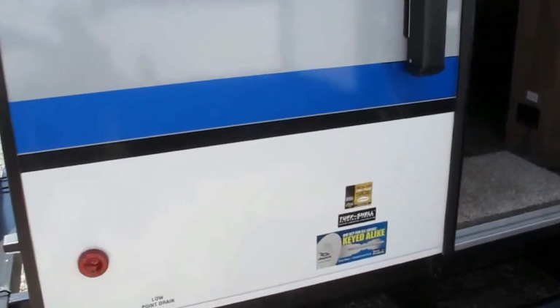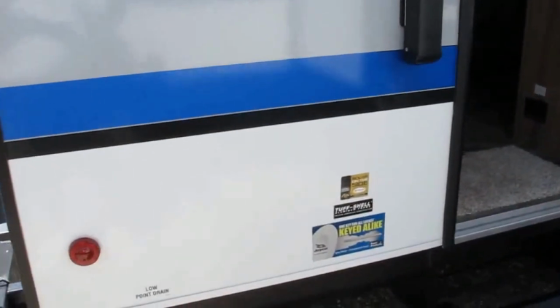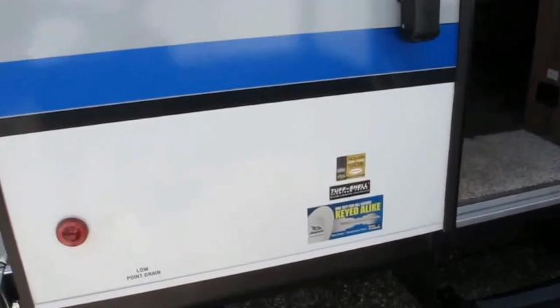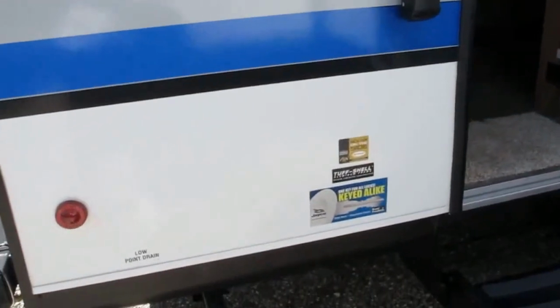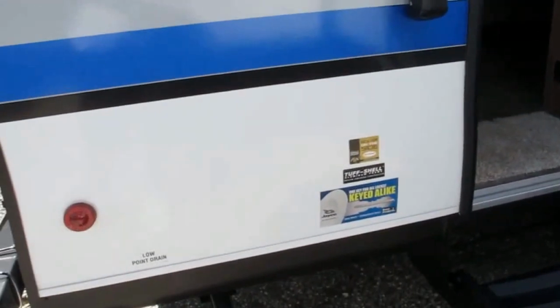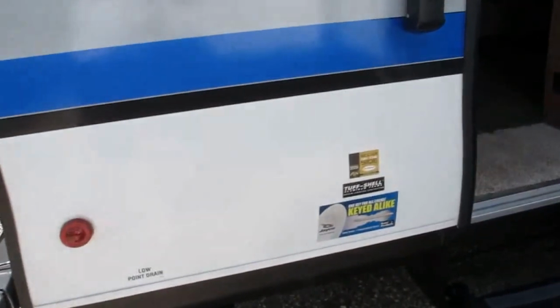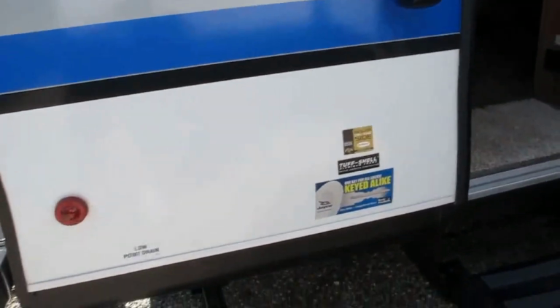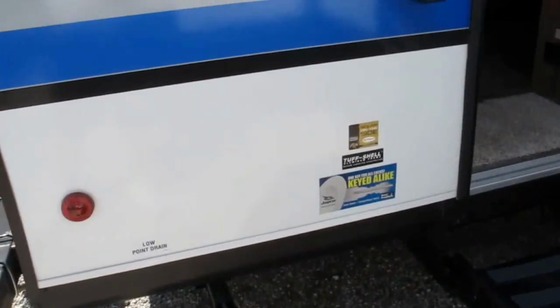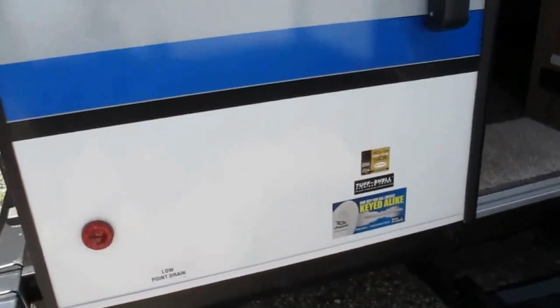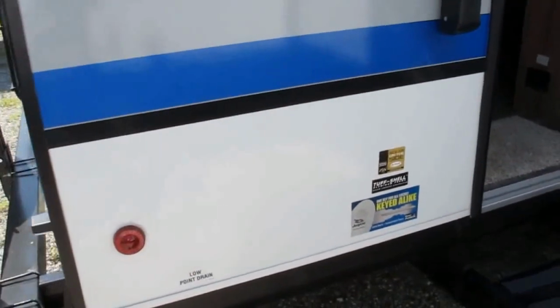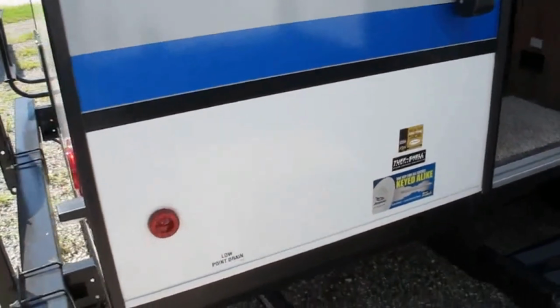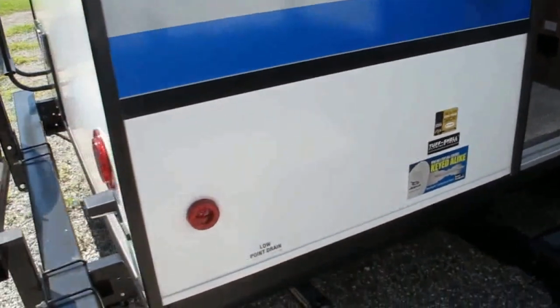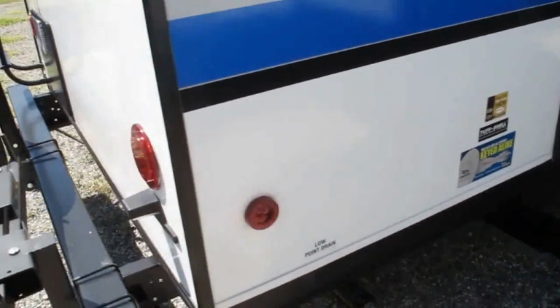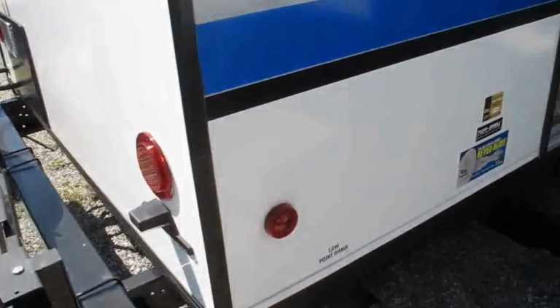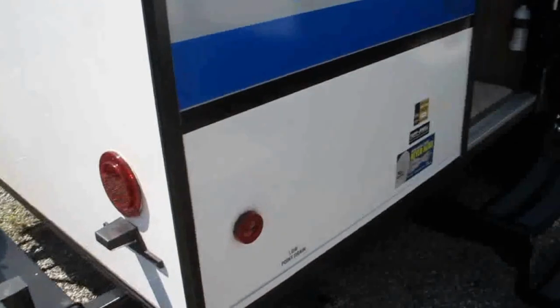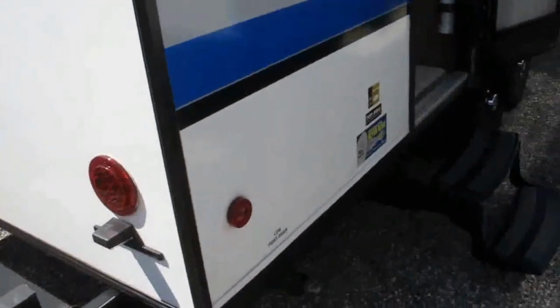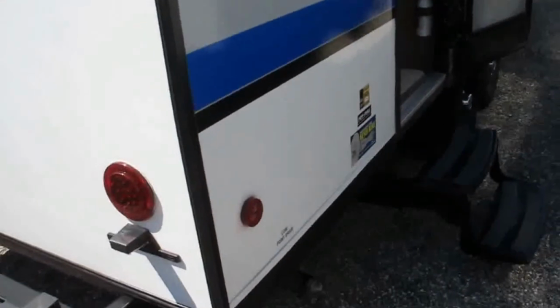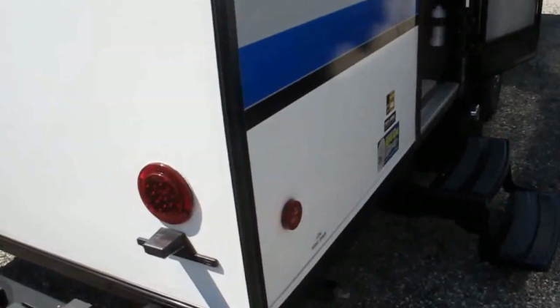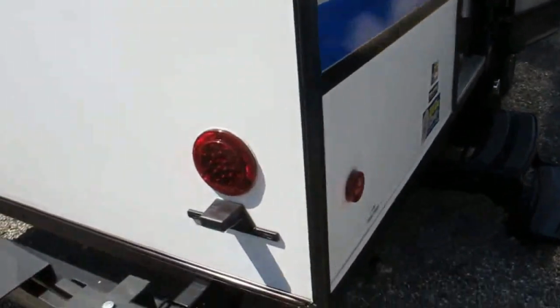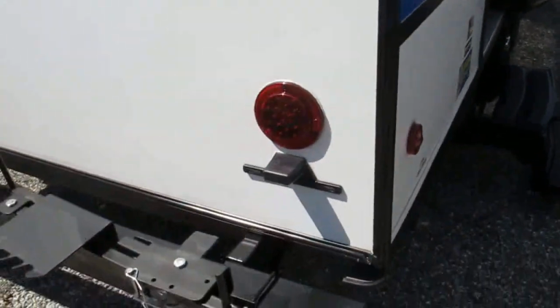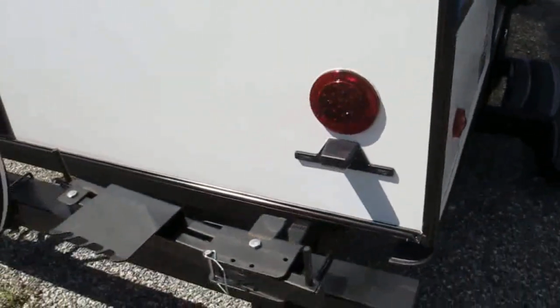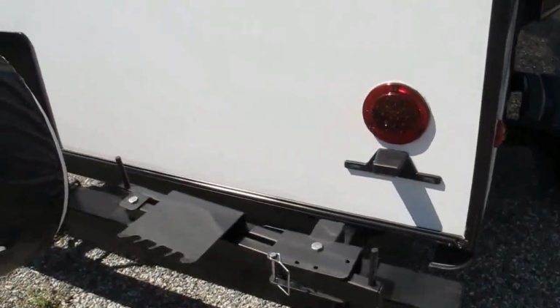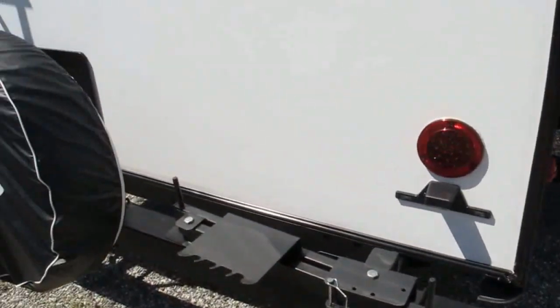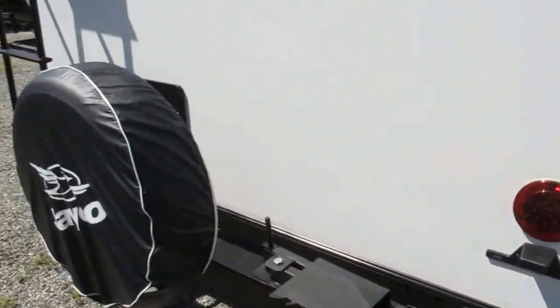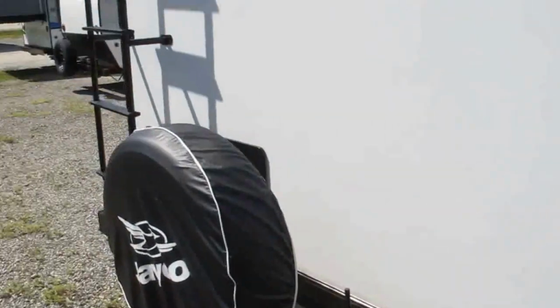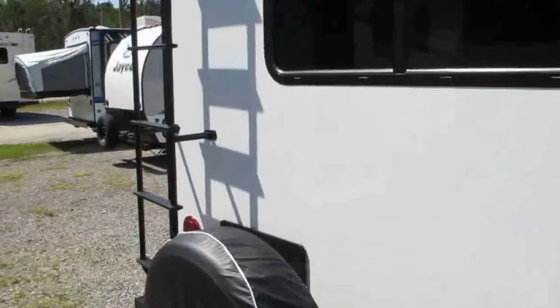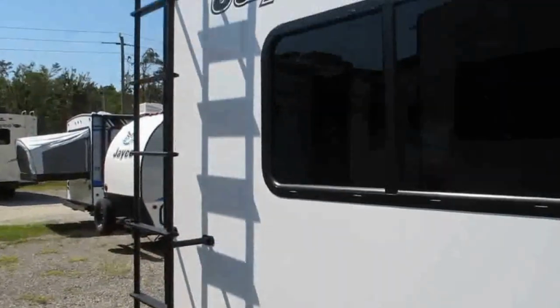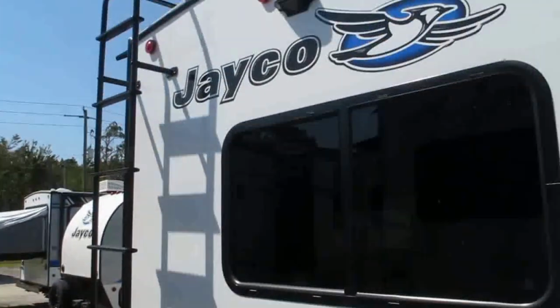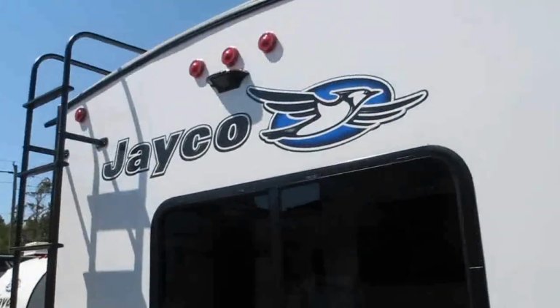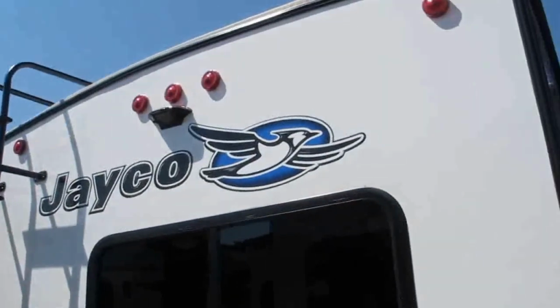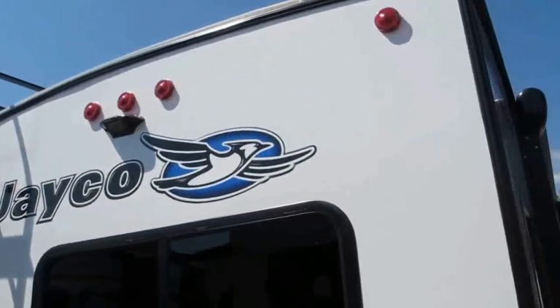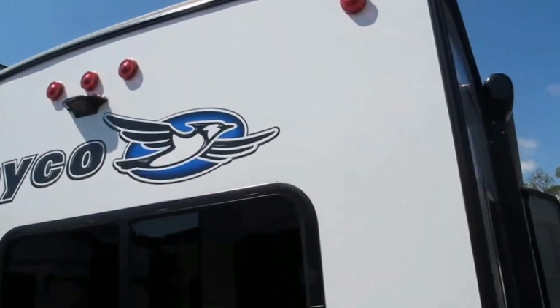As I said, it's solar prepped. One key fits all locks so you don't have to fumble around with your keys. LED lights throughout. It's got a roof ladder — you can get up there and do some tailgating.